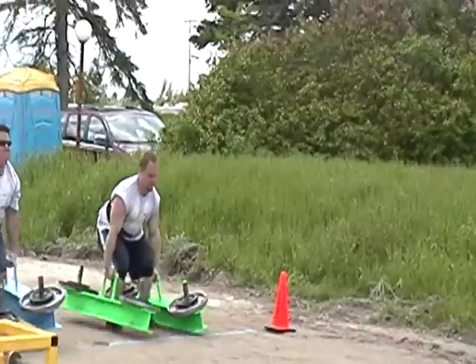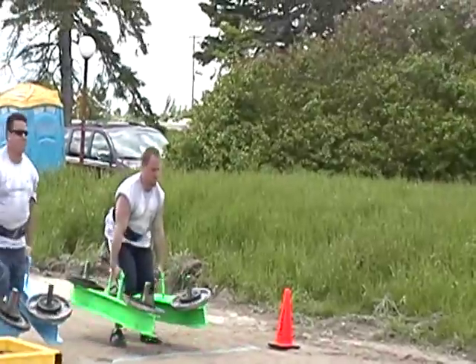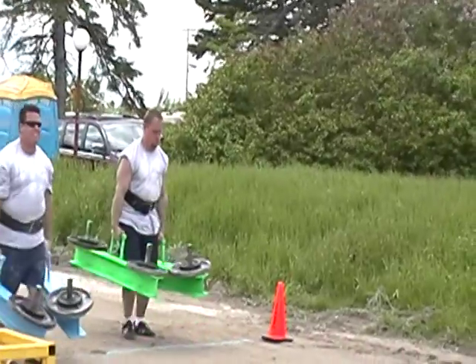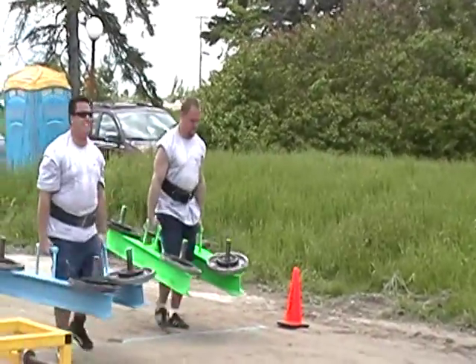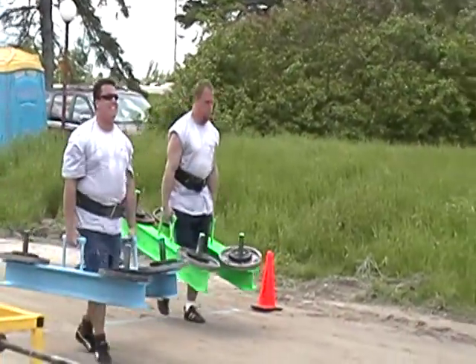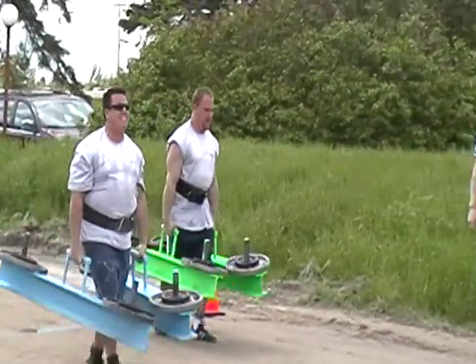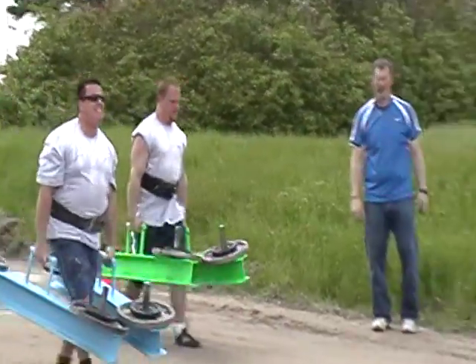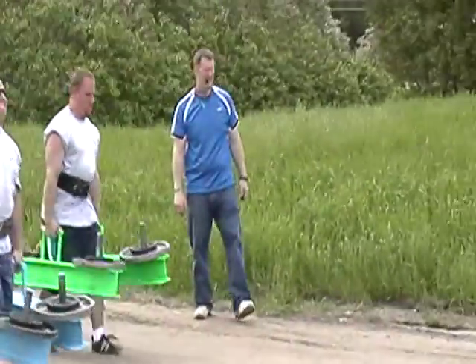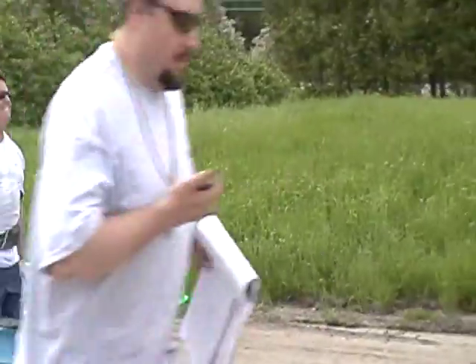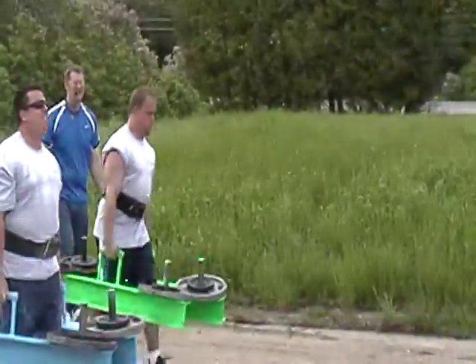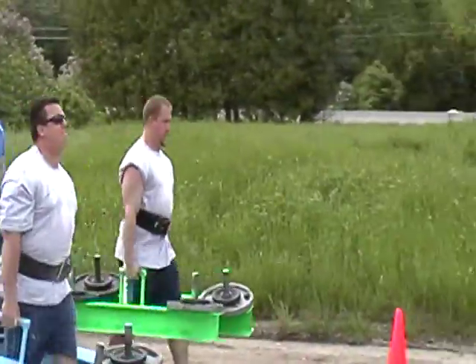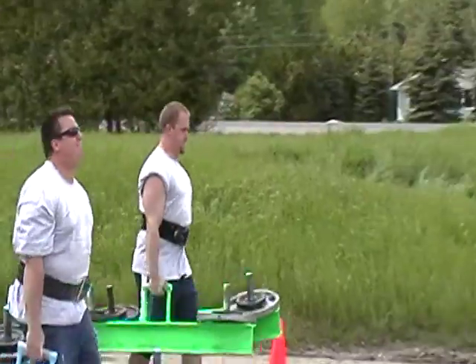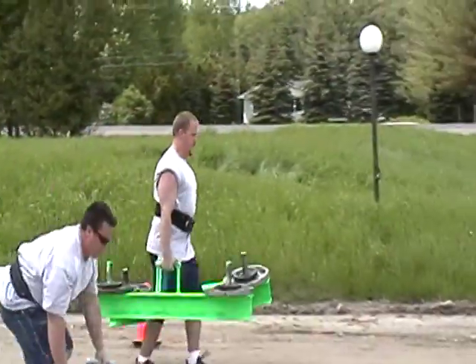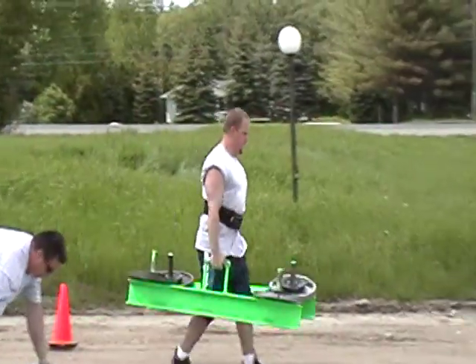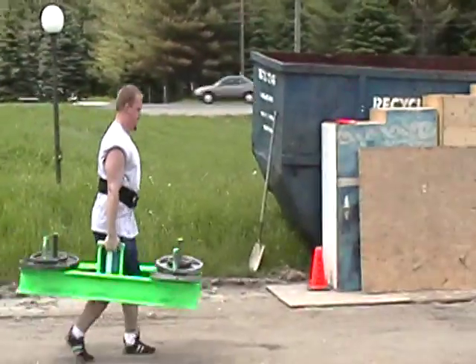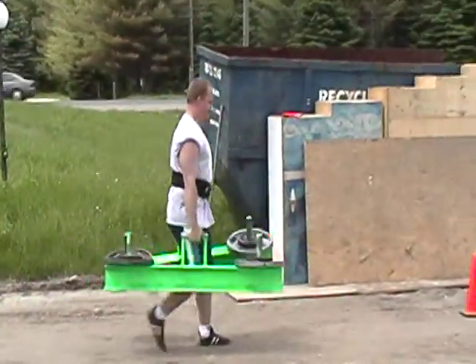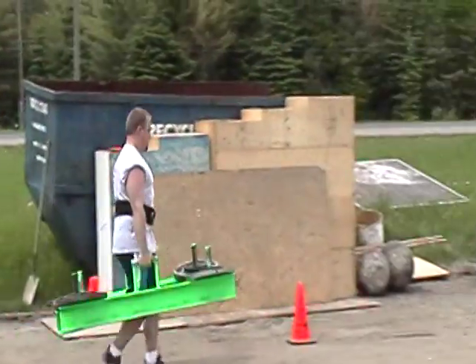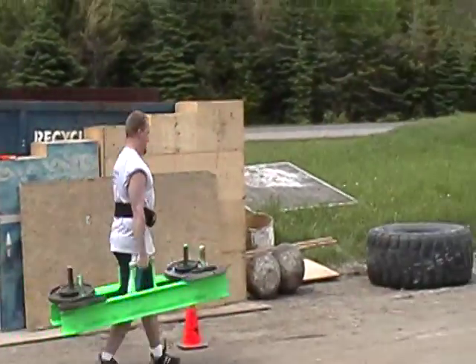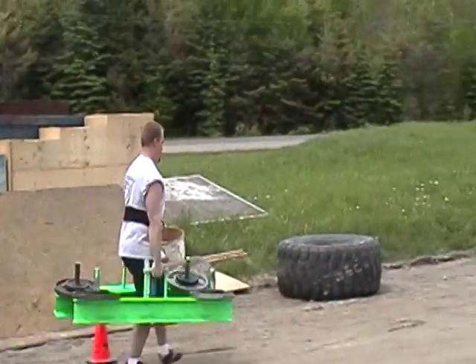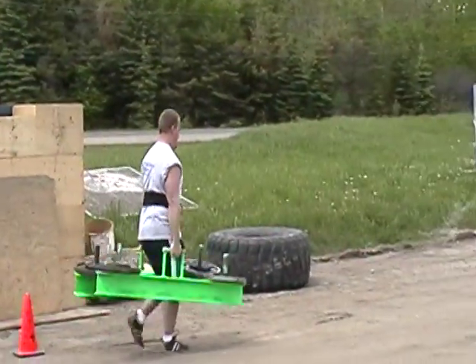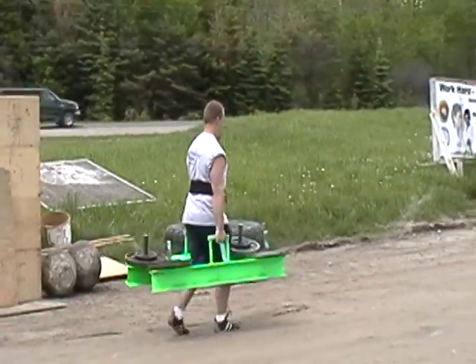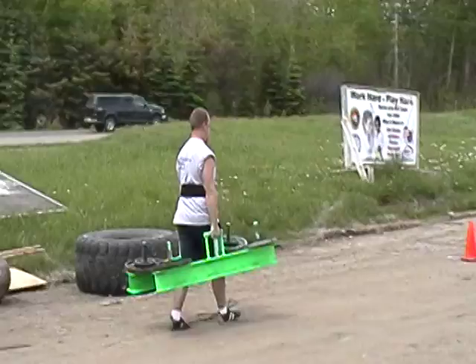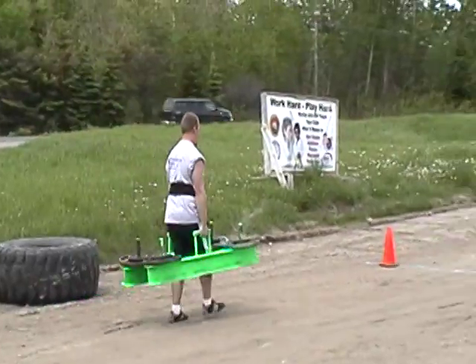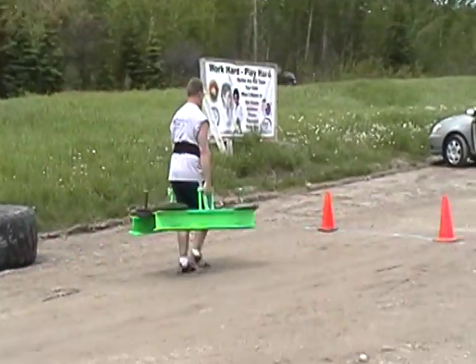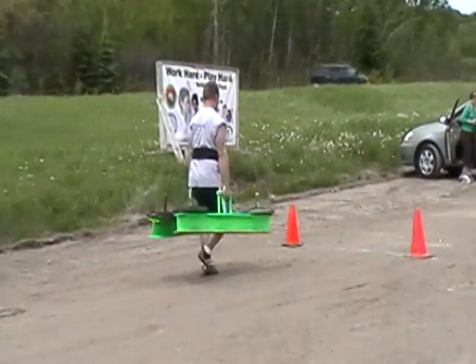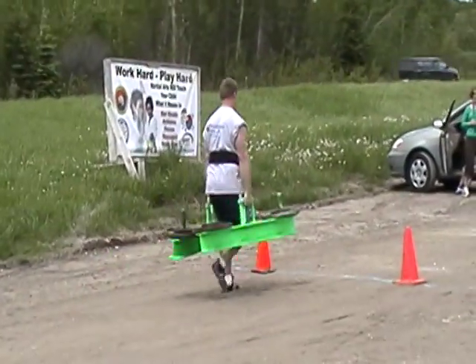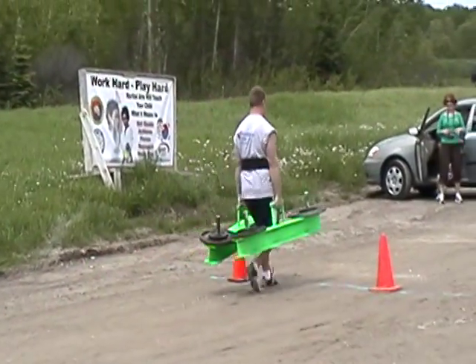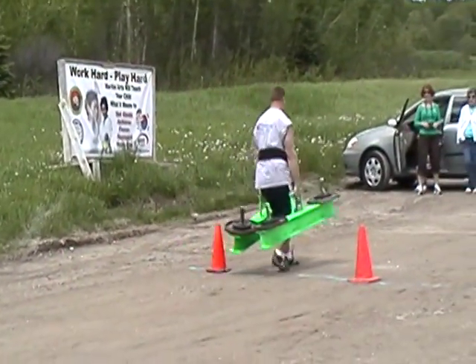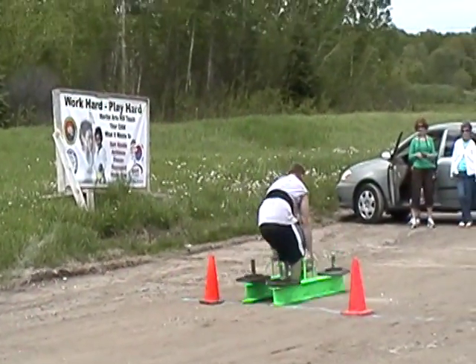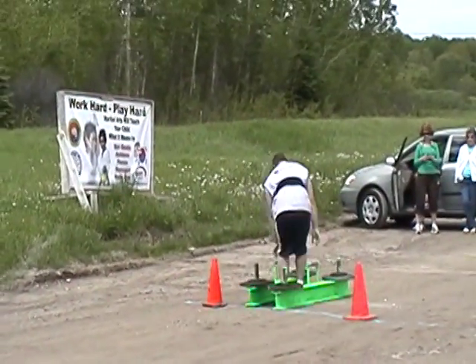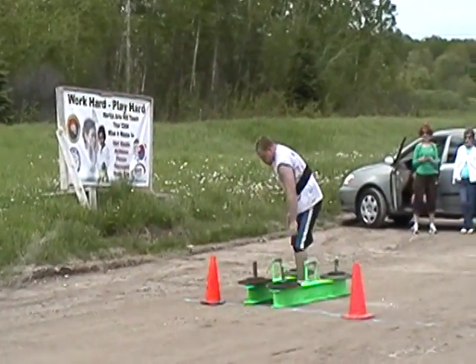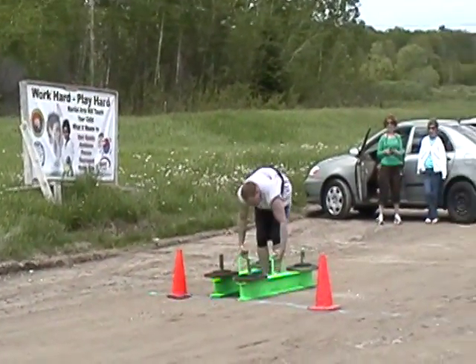Let's go Adam, here we go, let's go, come on, you got it, let's go. There goes Adam, come on Adam.